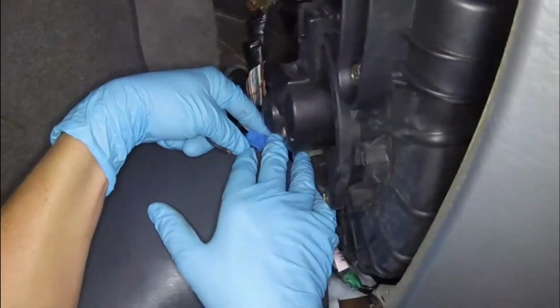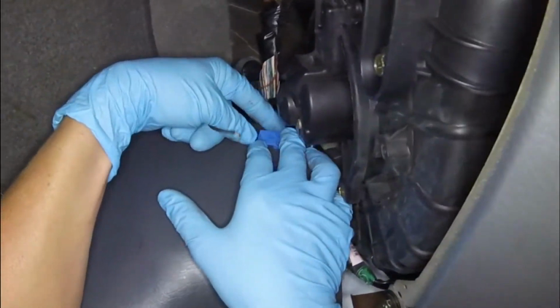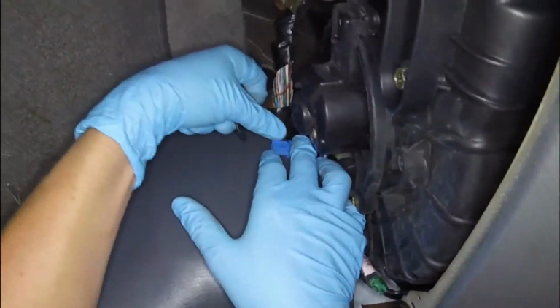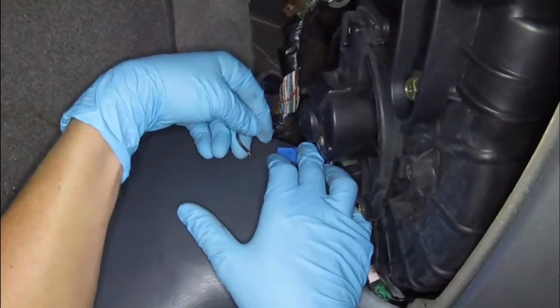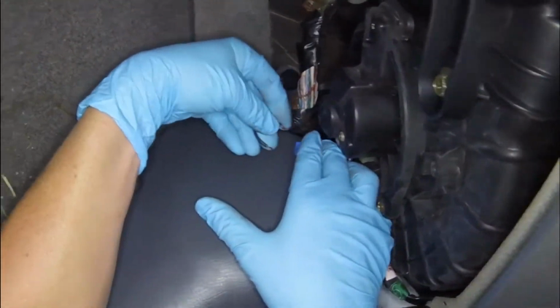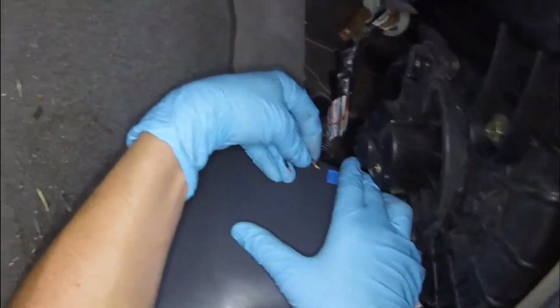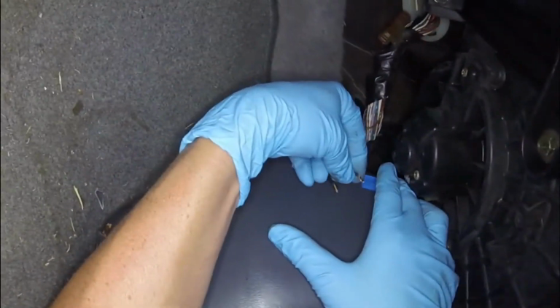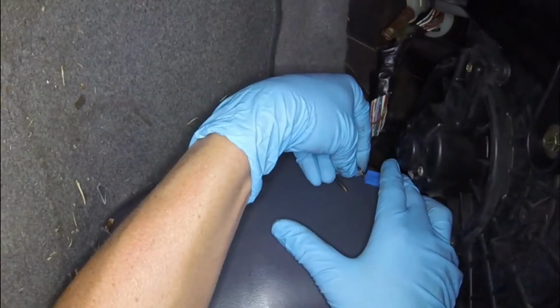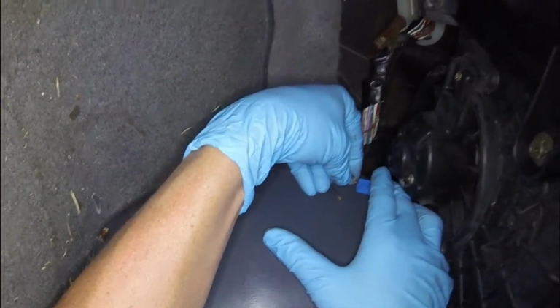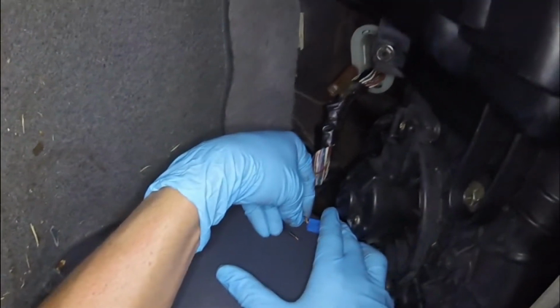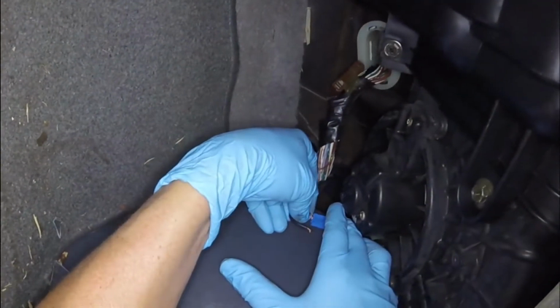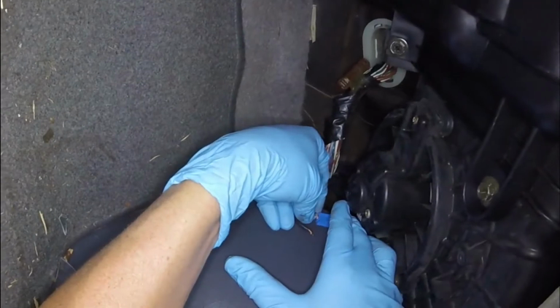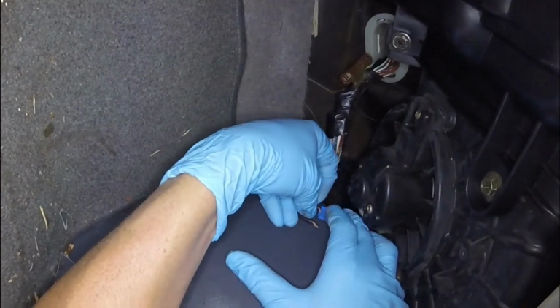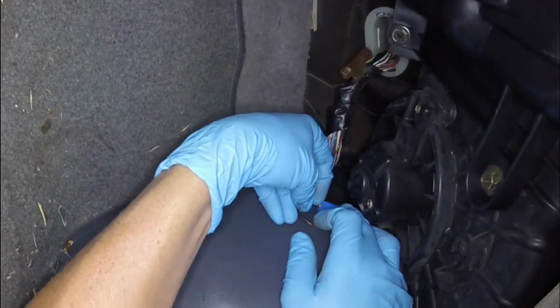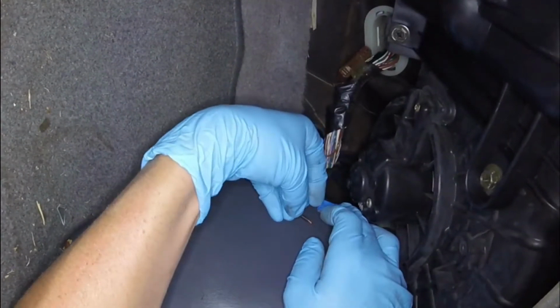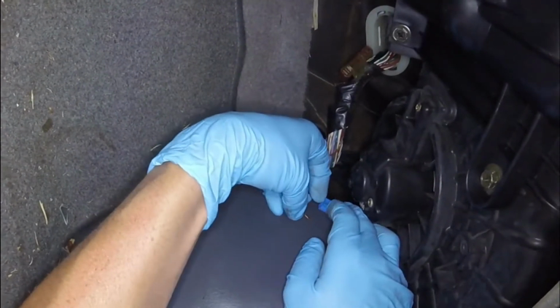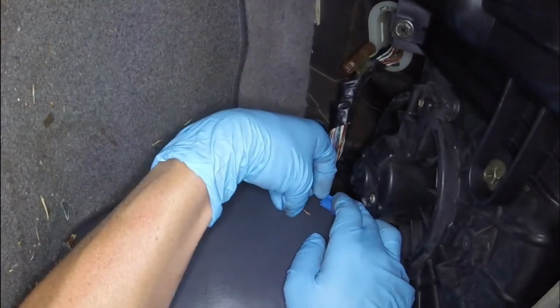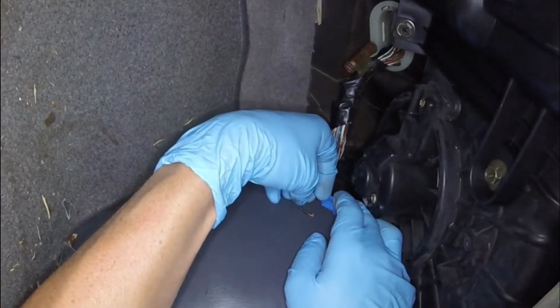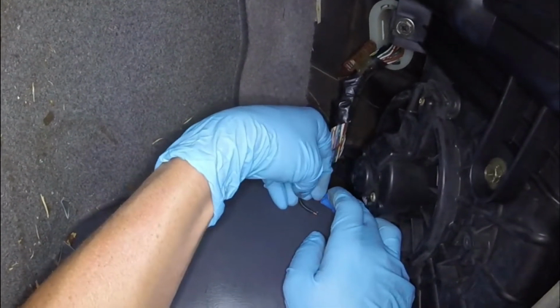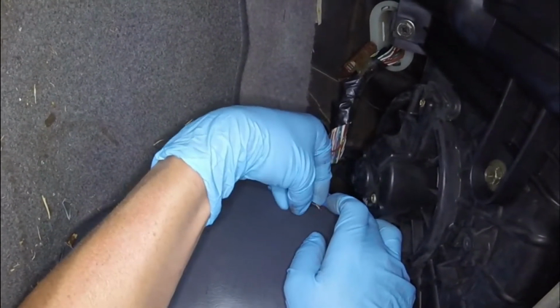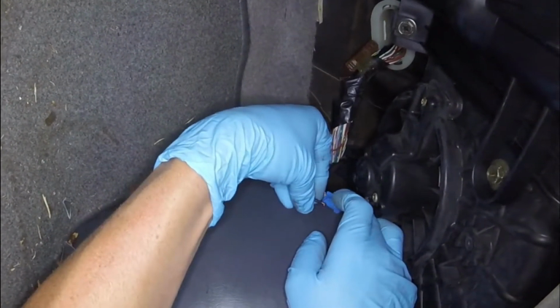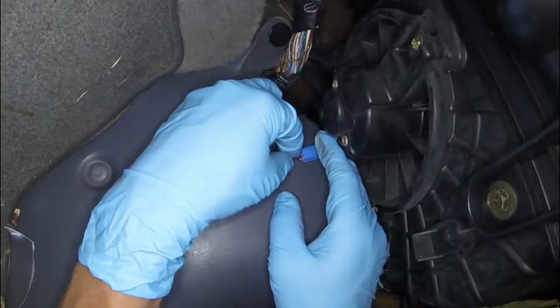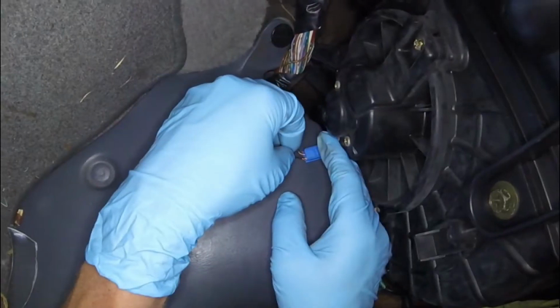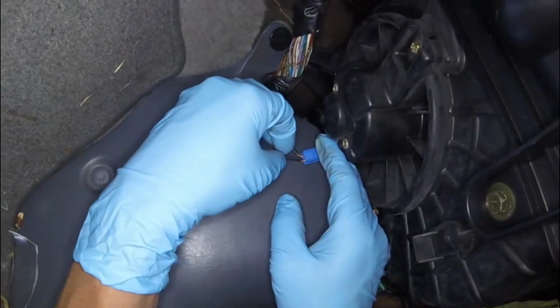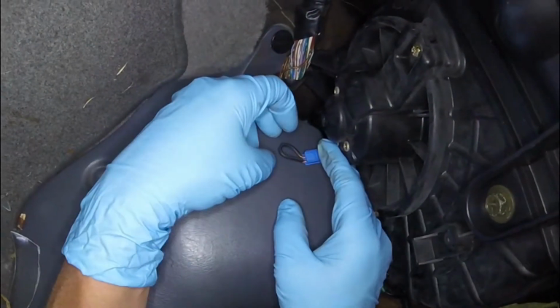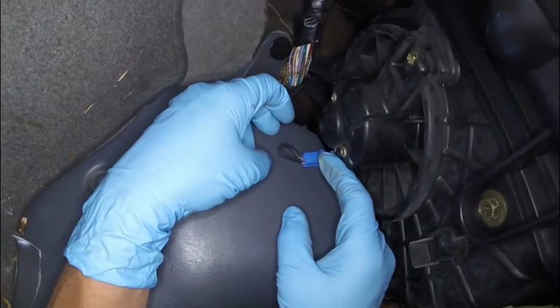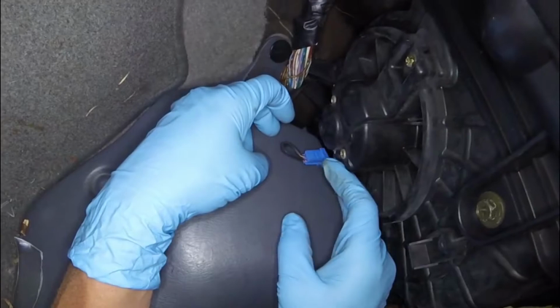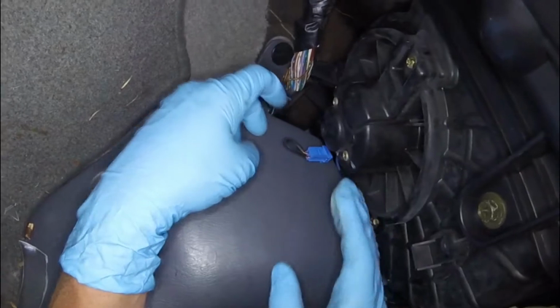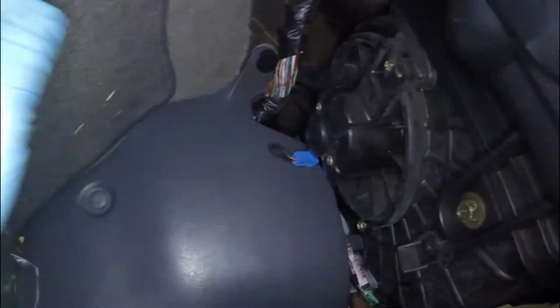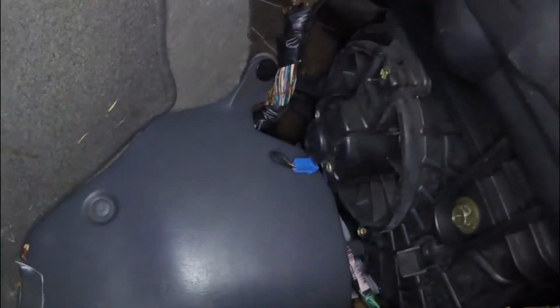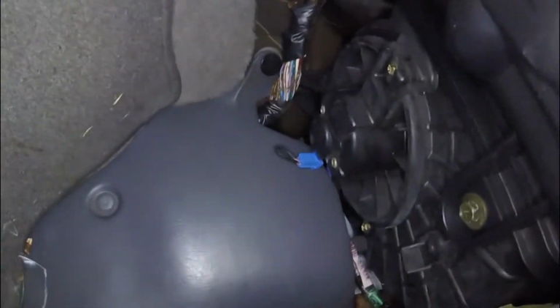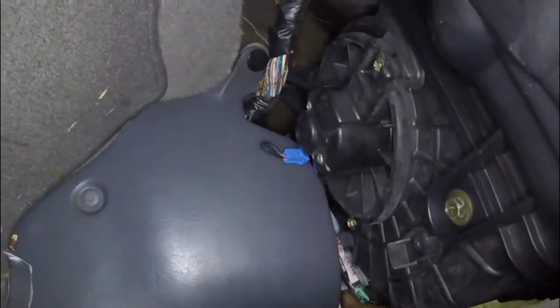If you use a paper clip it makes it a lot easier — I'm using a wire I had laying around and it worked just fine, but a paper clip jammed in there works a lot easier. Now that you have it jumped, we need to start the vehicle.